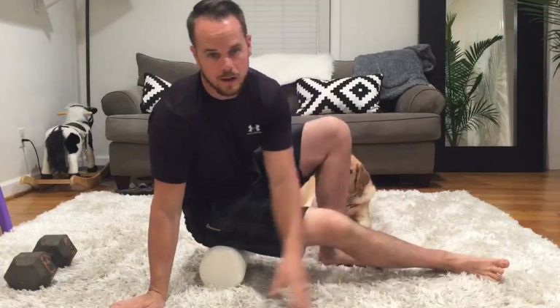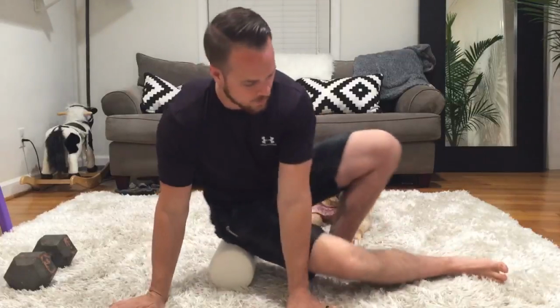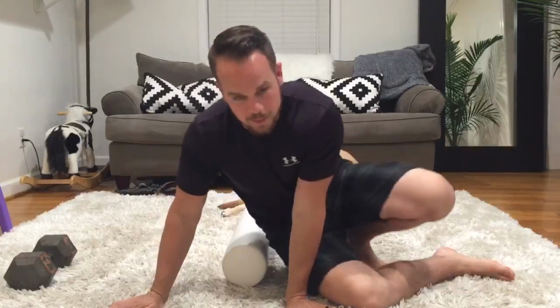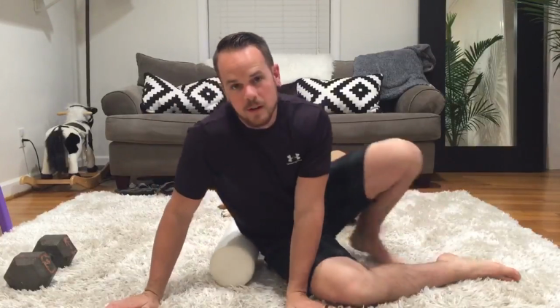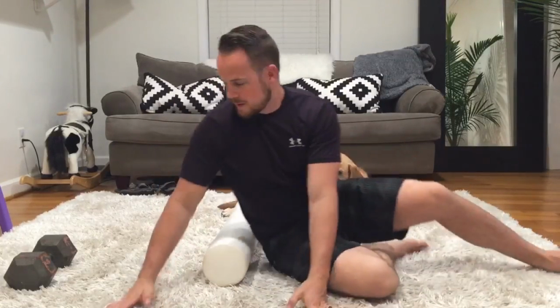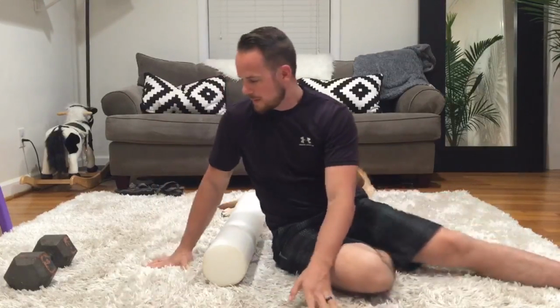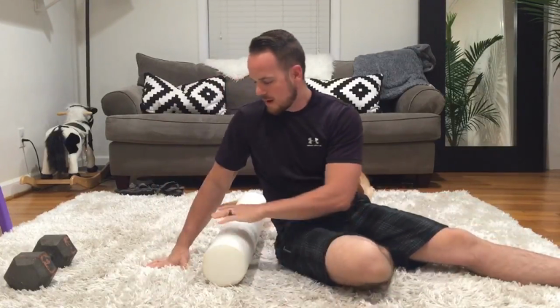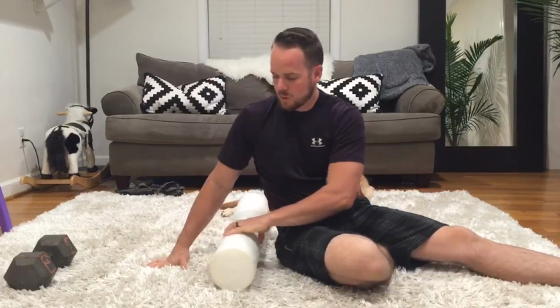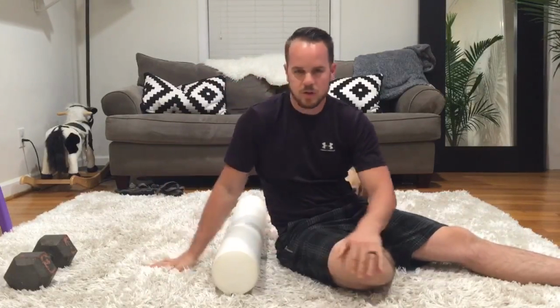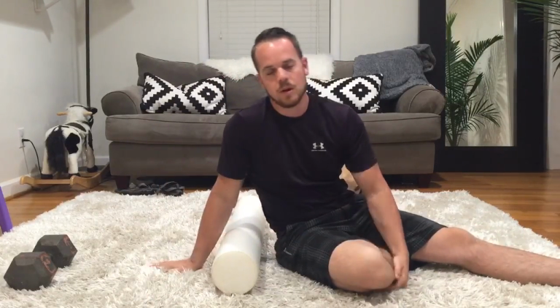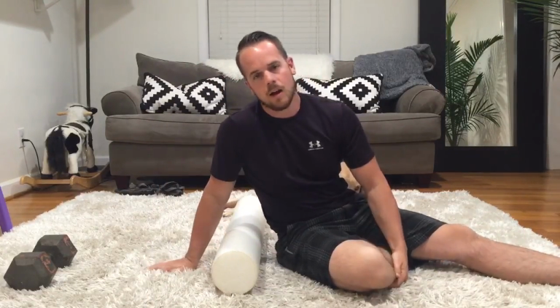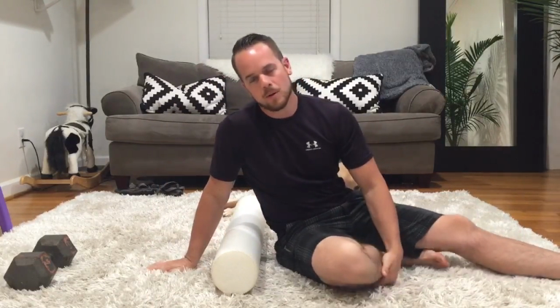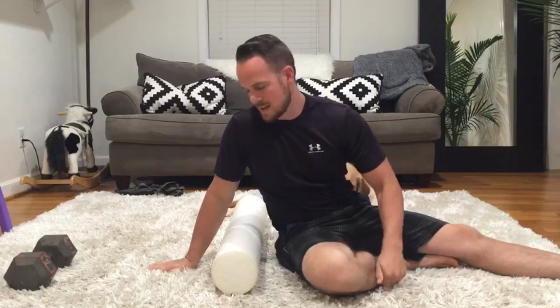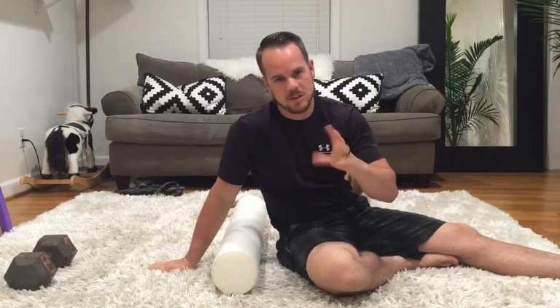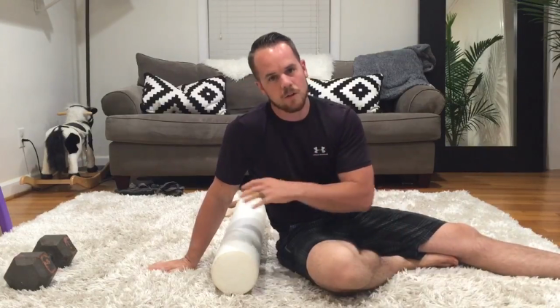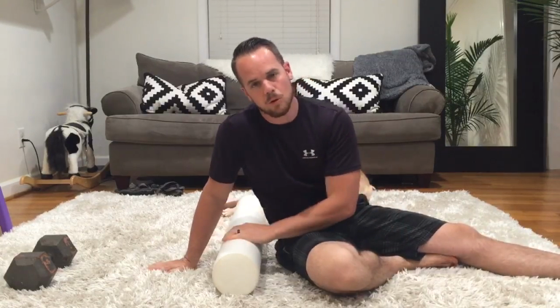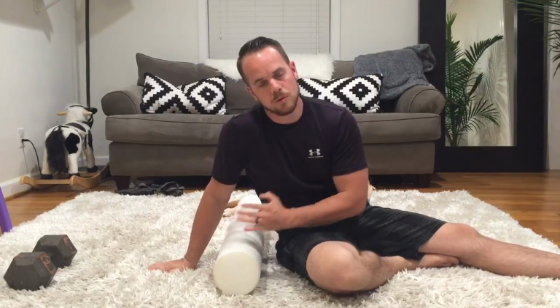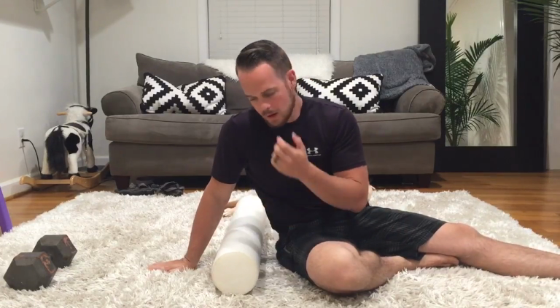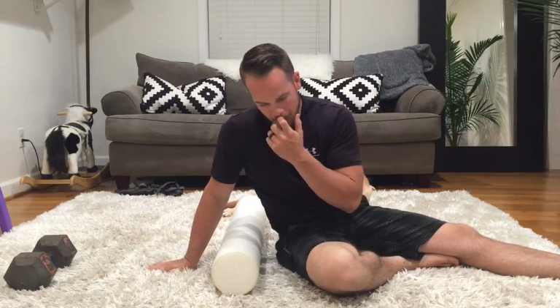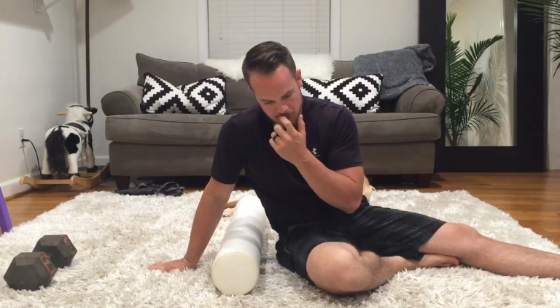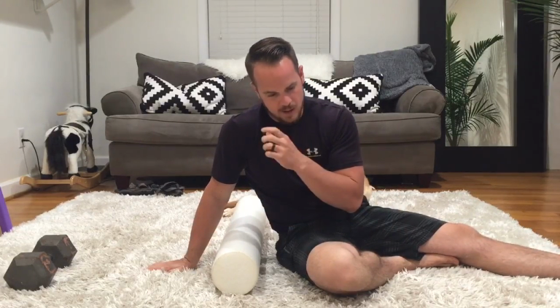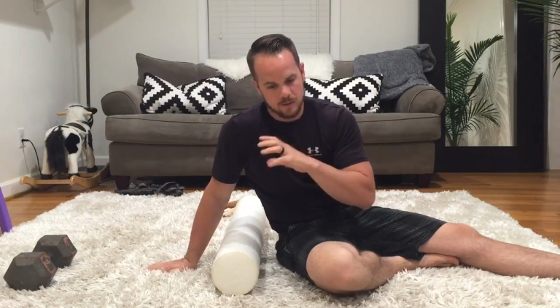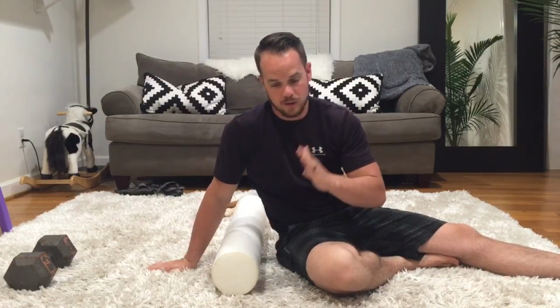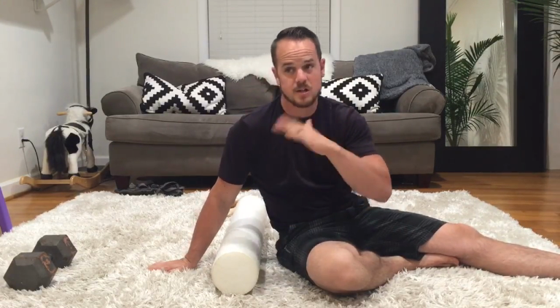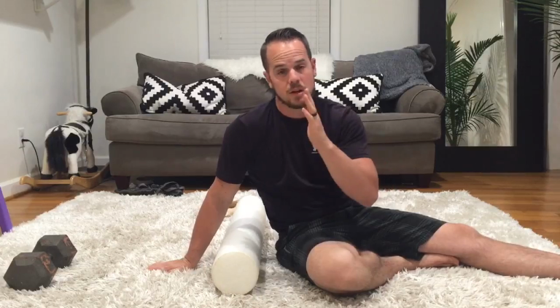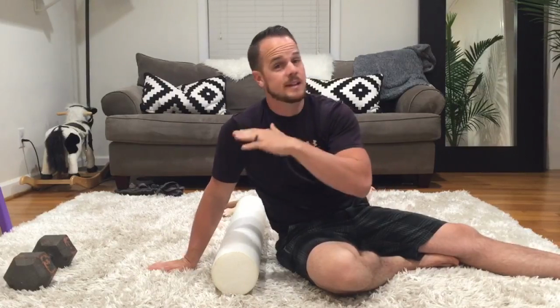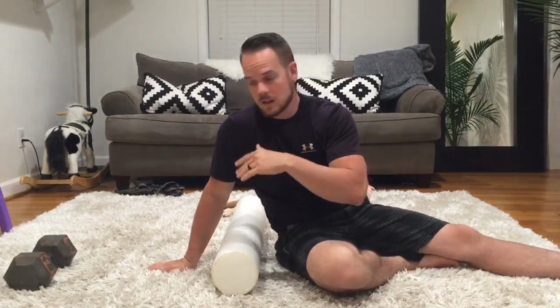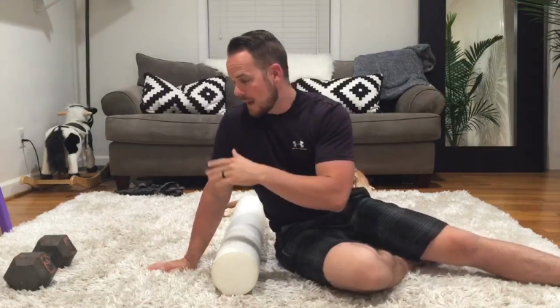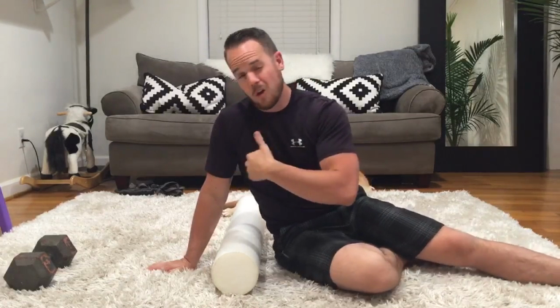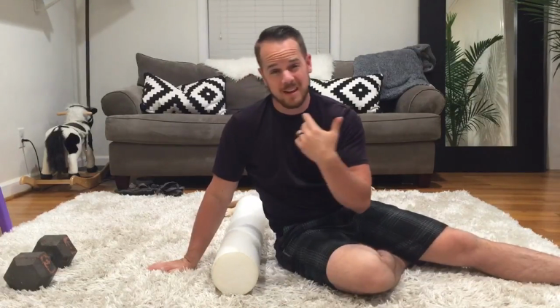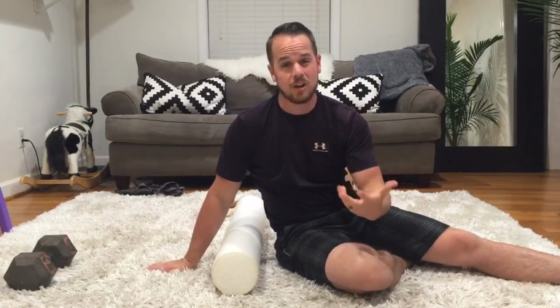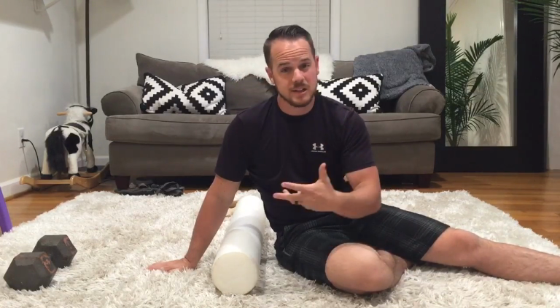Hi guys, William here from fitnessforbackpain.com. Wanted to show you the bonus extension on the foam roller move. One of them was just kind of like the regular sectional extension. Now I call this an anchor extension.